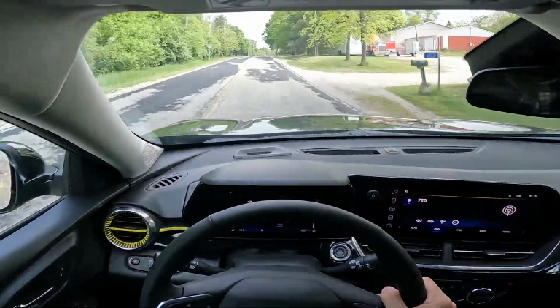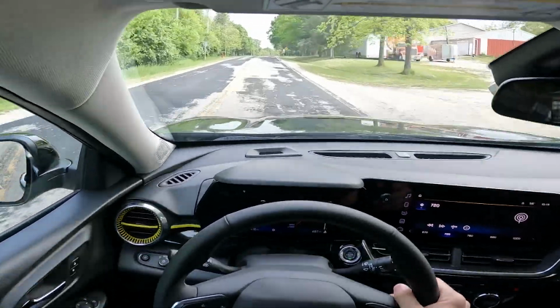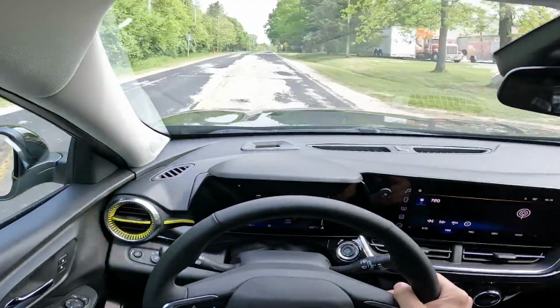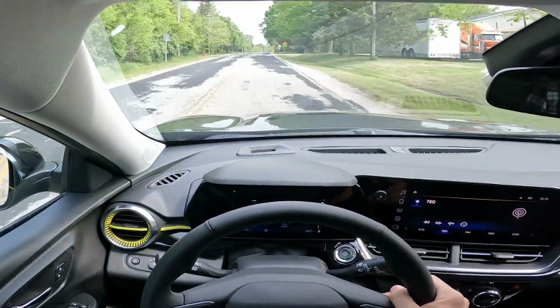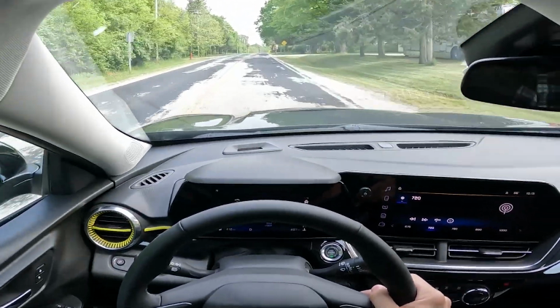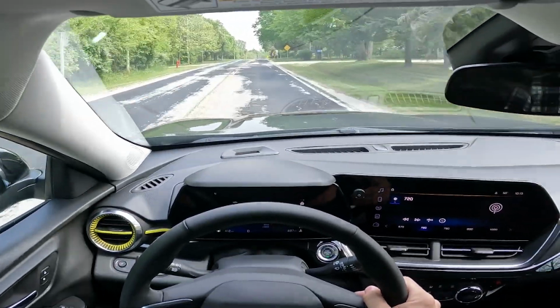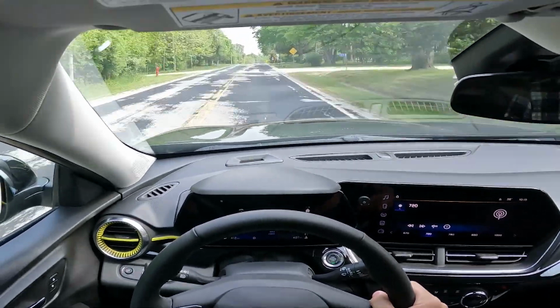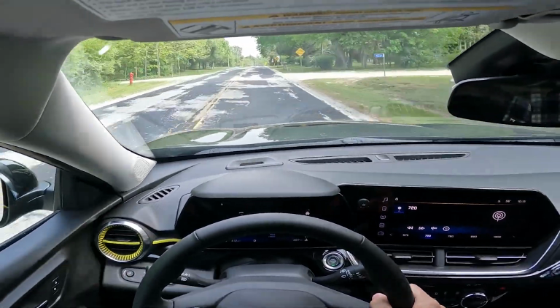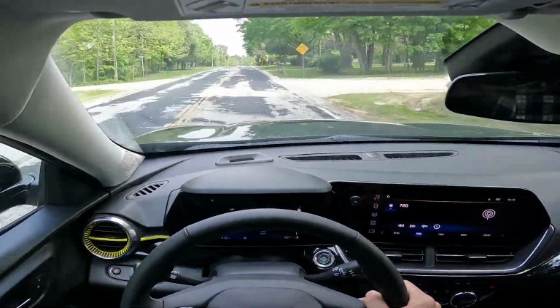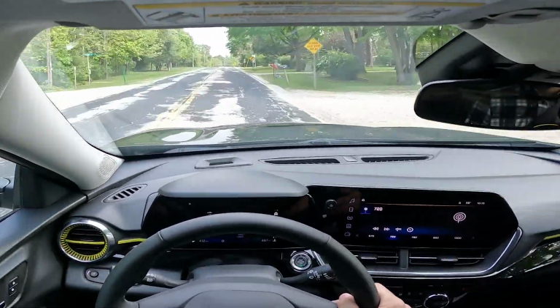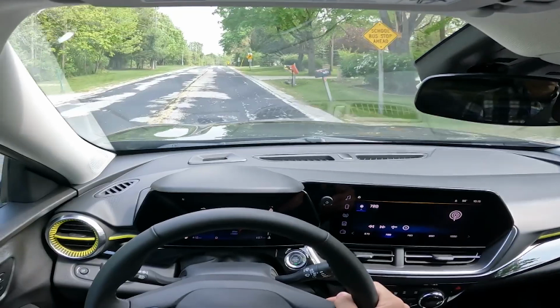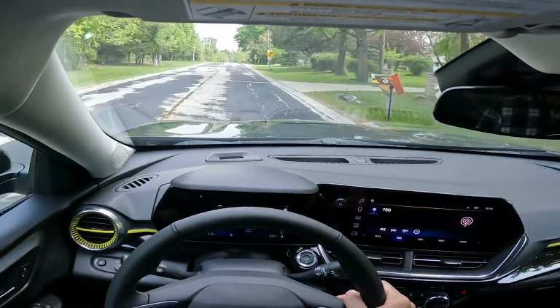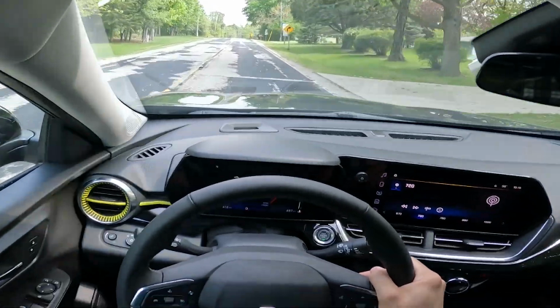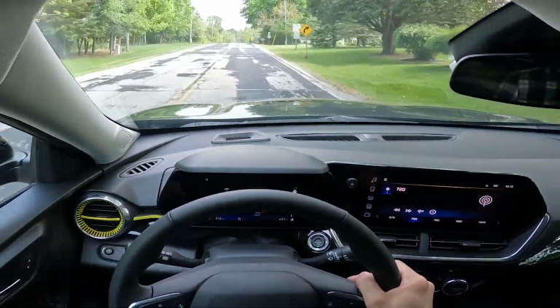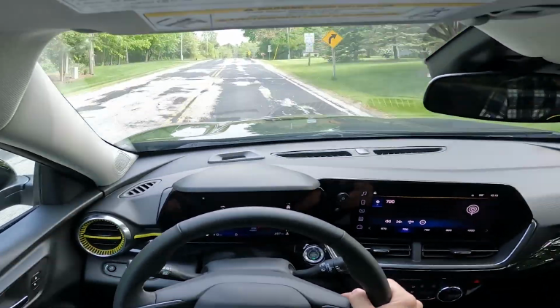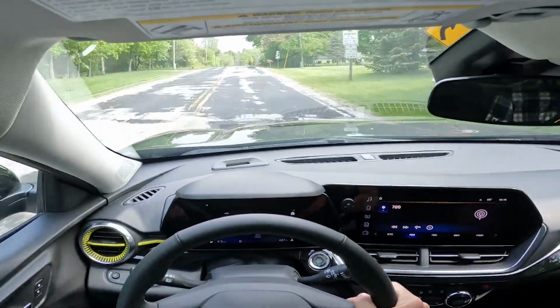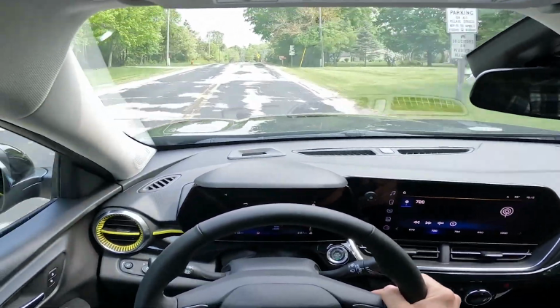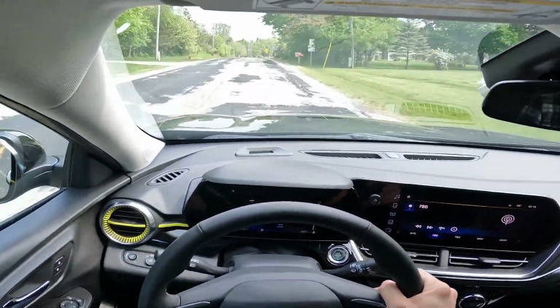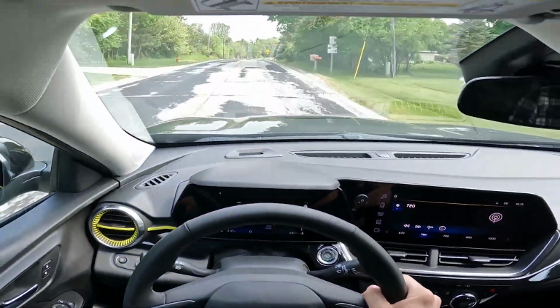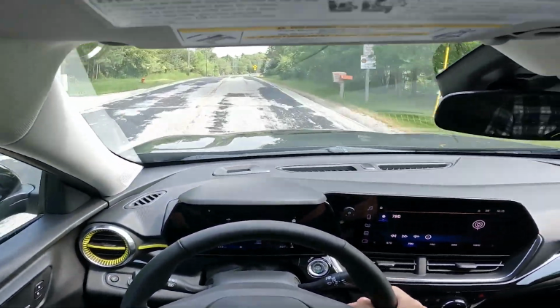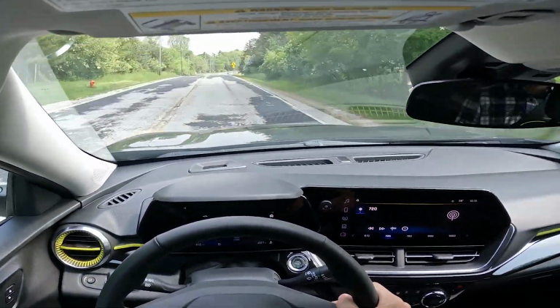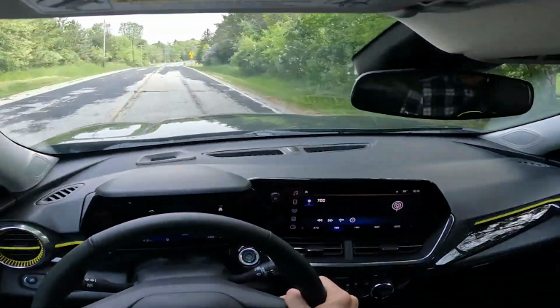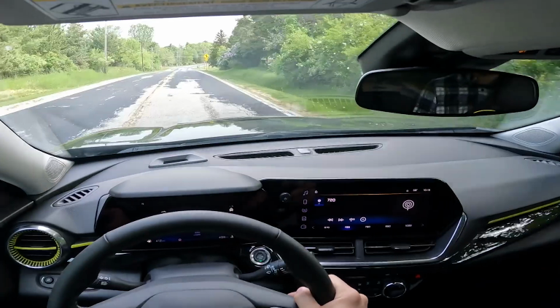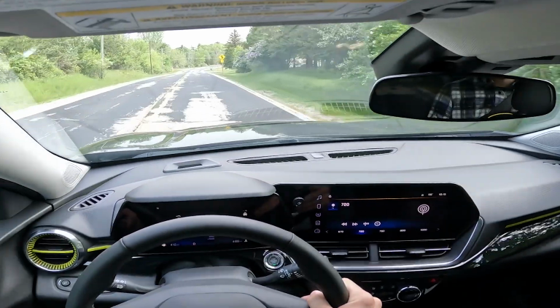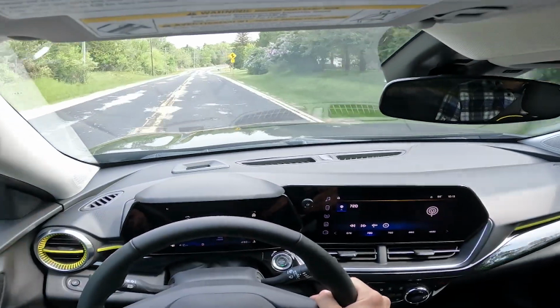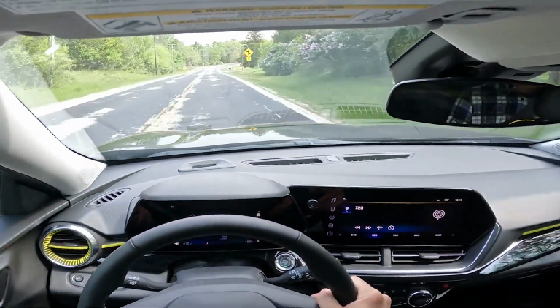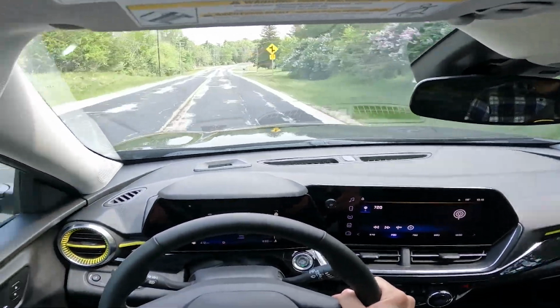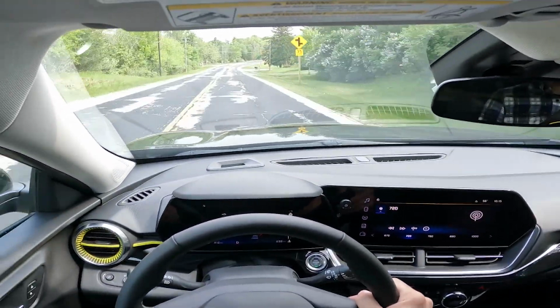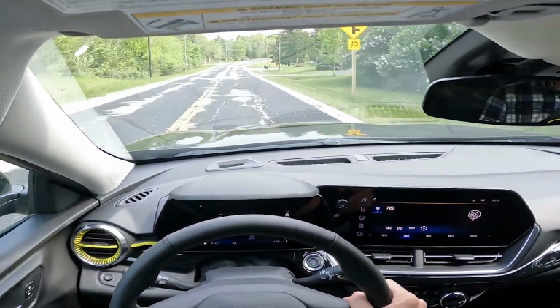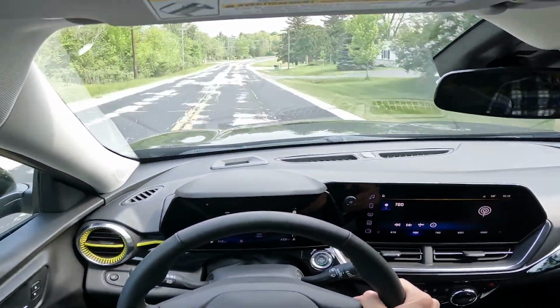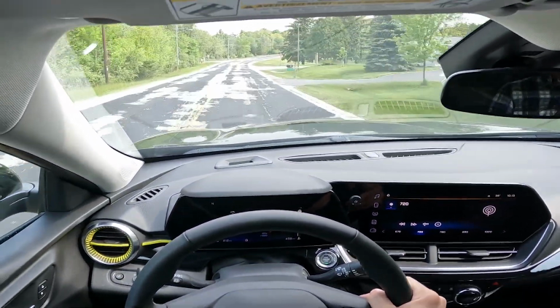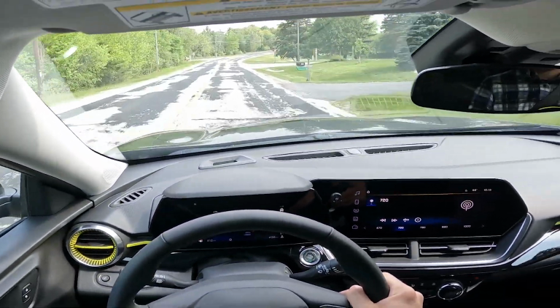We're going over some of that broken pavement right now and it's not too bad. It's a little noisy but about what I would expect for this price range and this size vehicle.